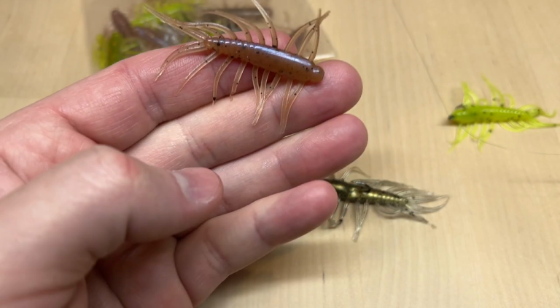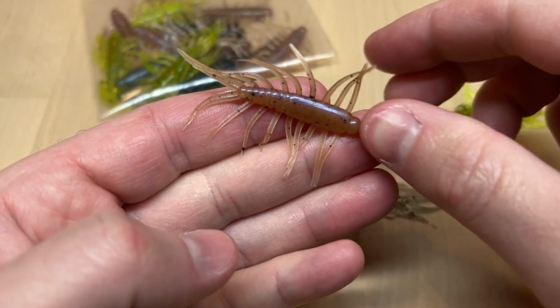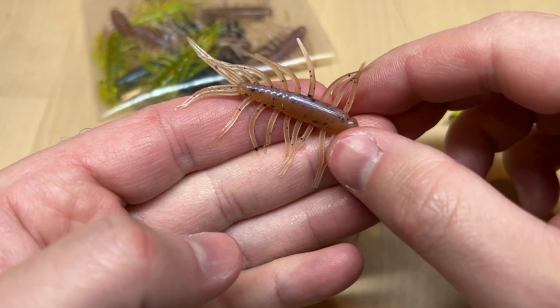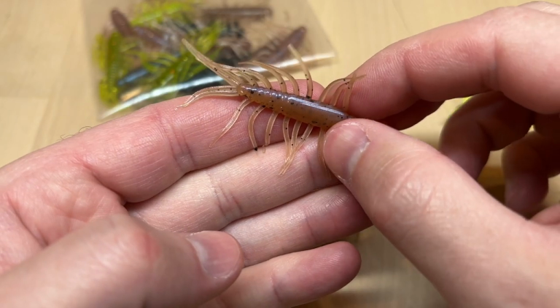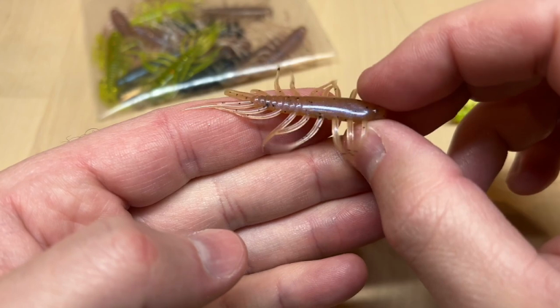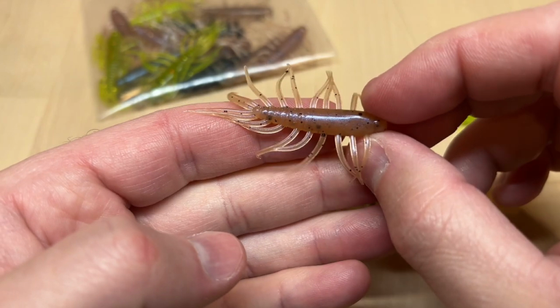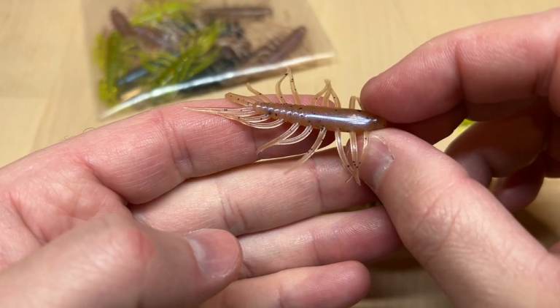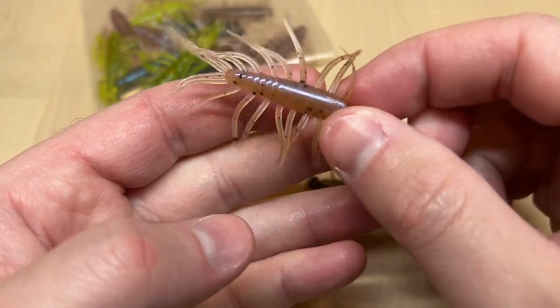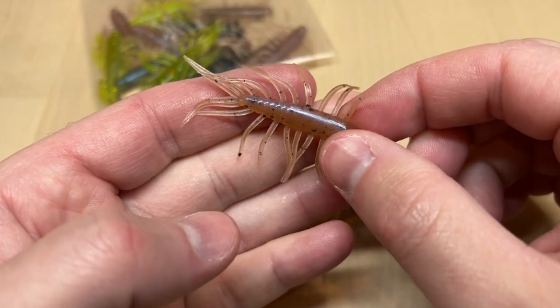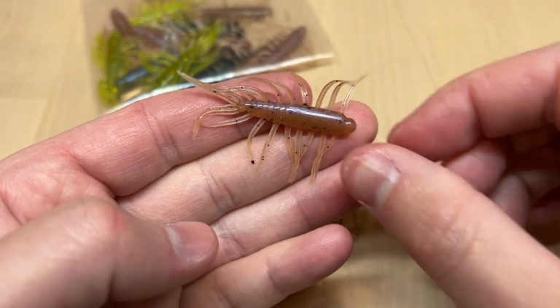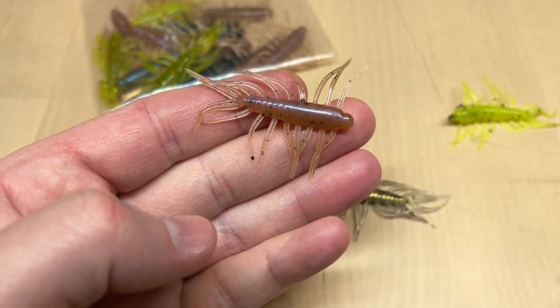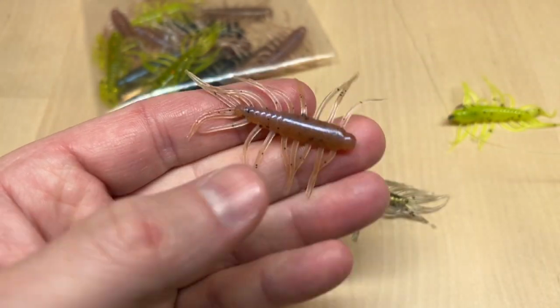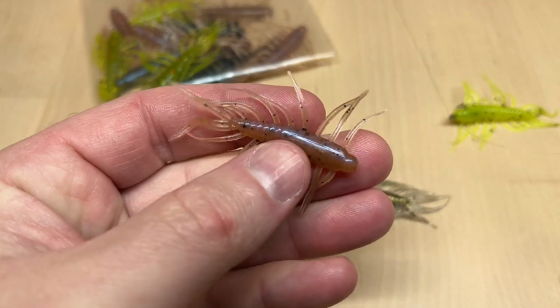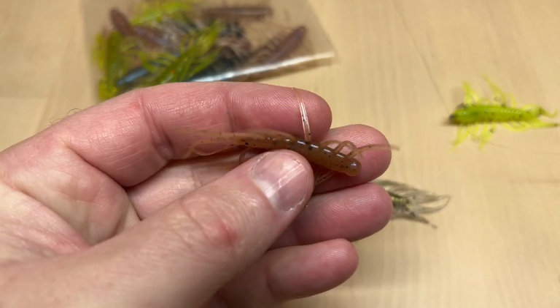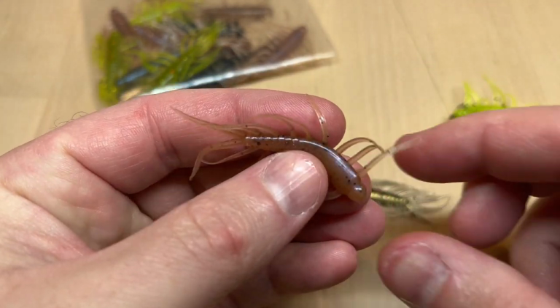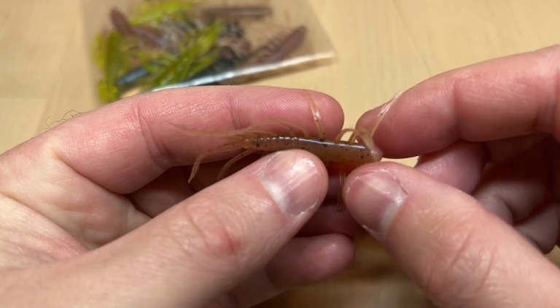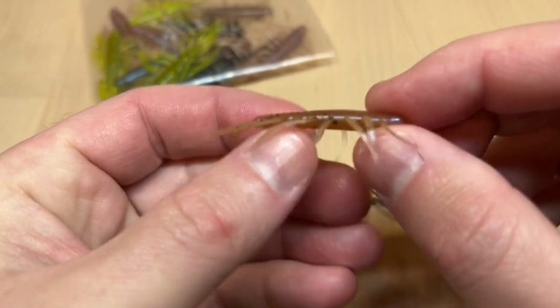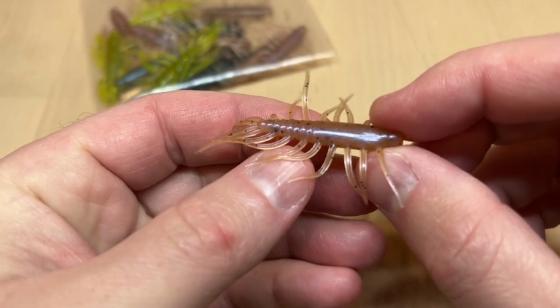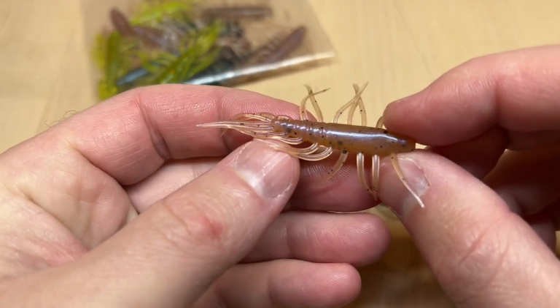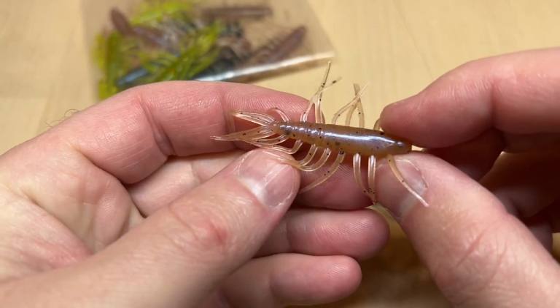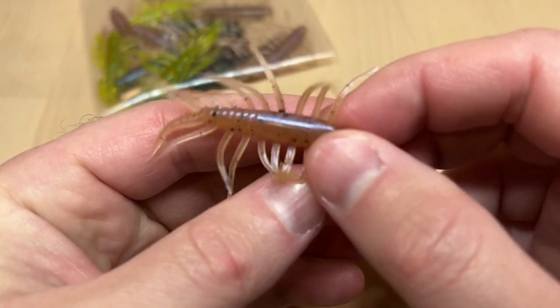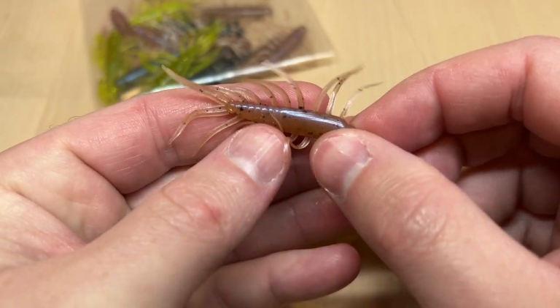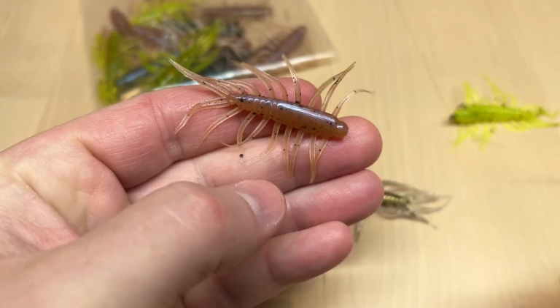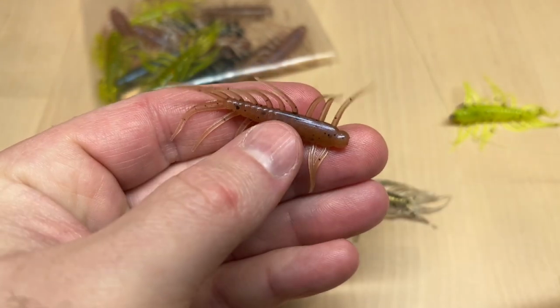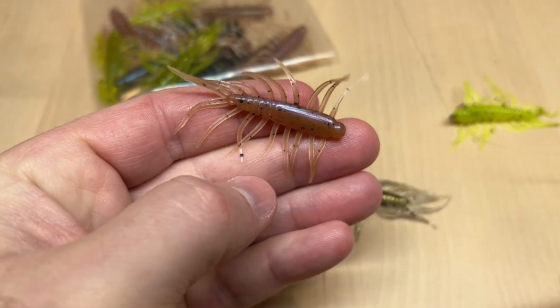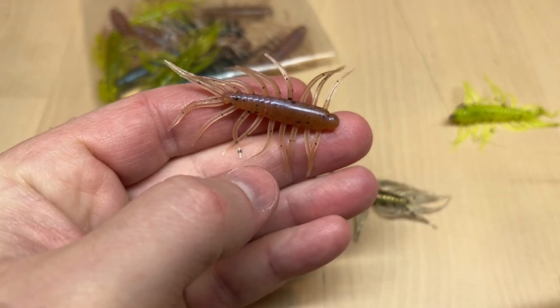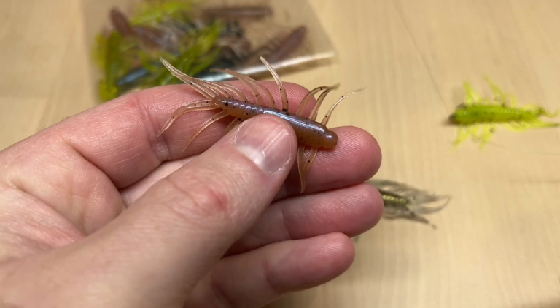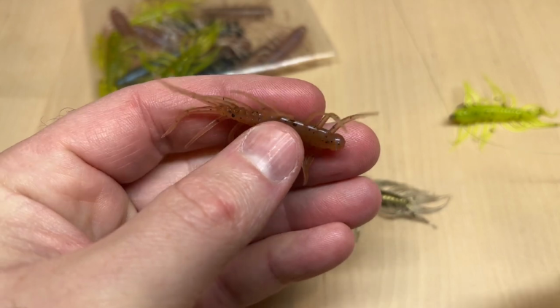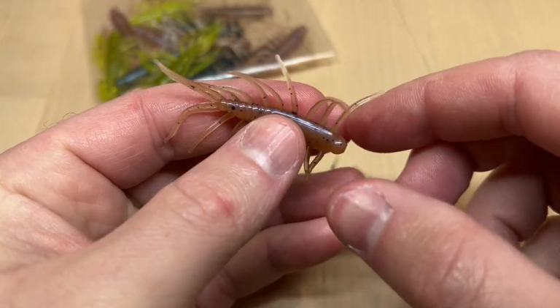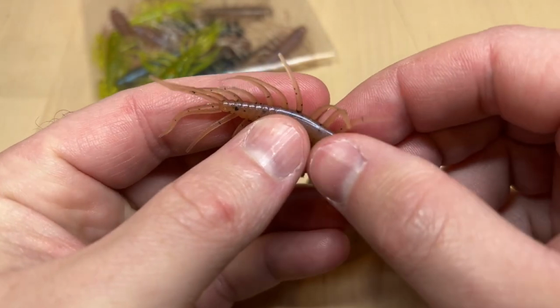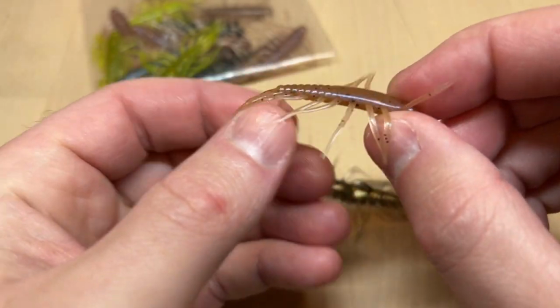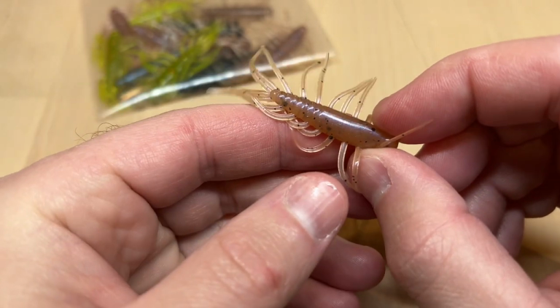Let's take a look at our new Helgramite bait. This is a two inch bait in total length. It's a really great bait for large panfish, crappie, and bass like to eat these too.